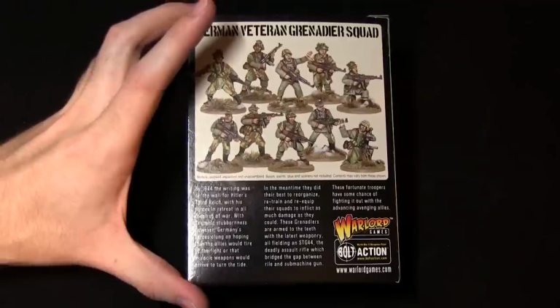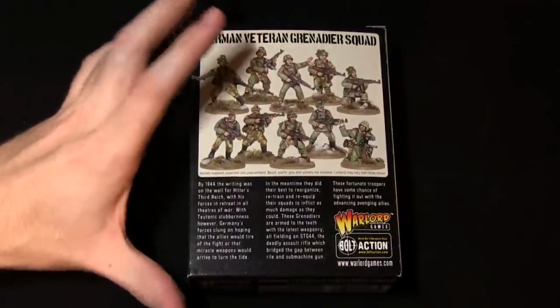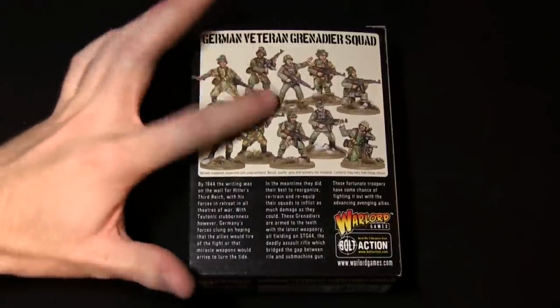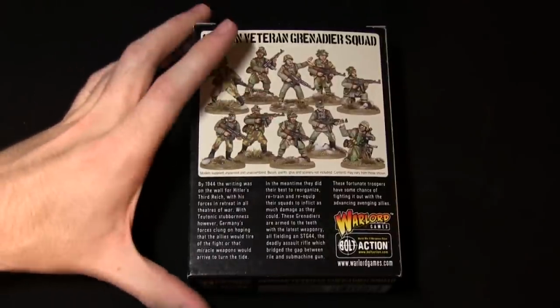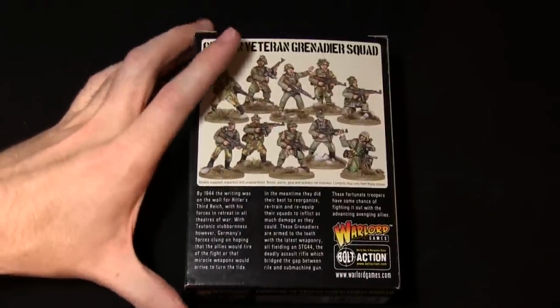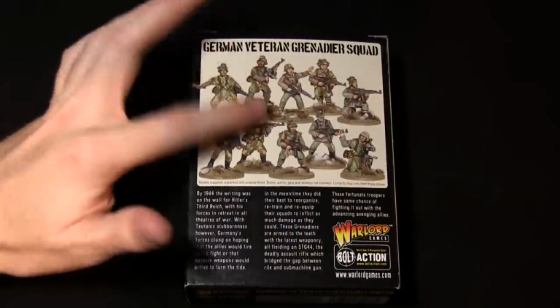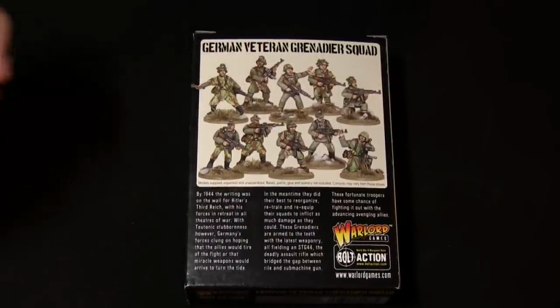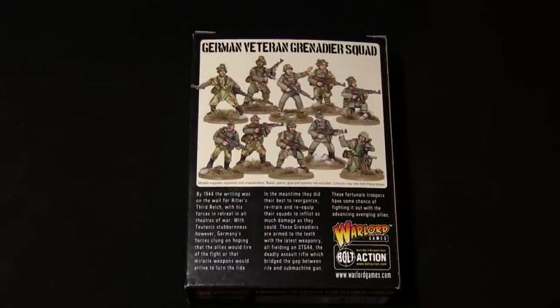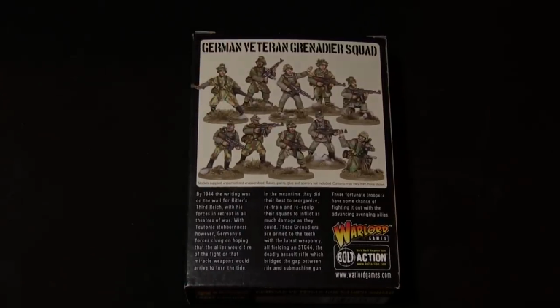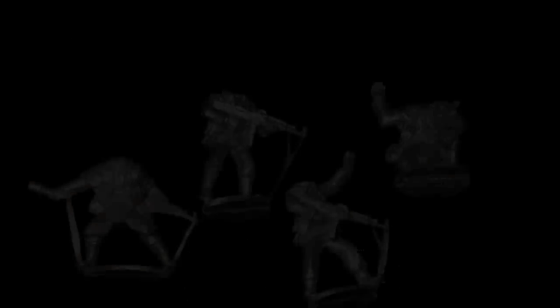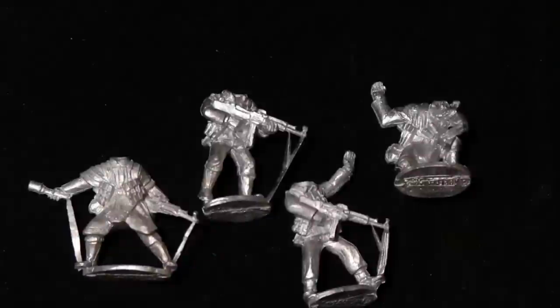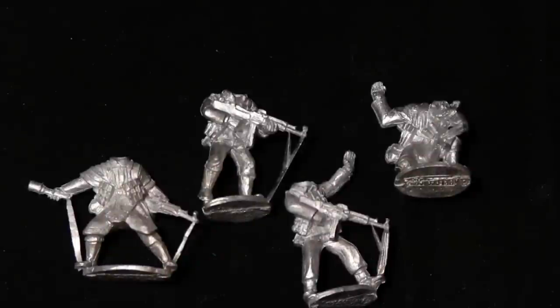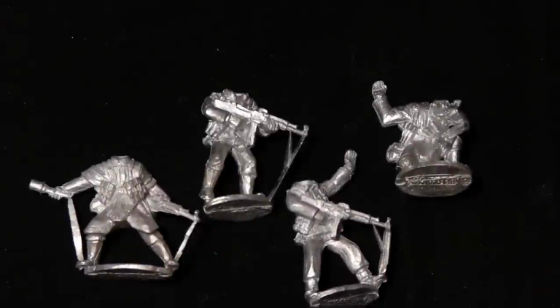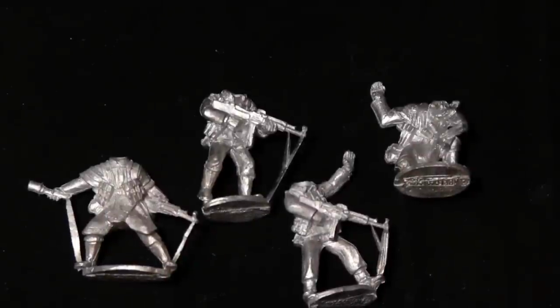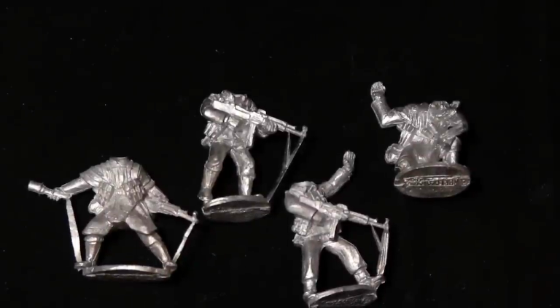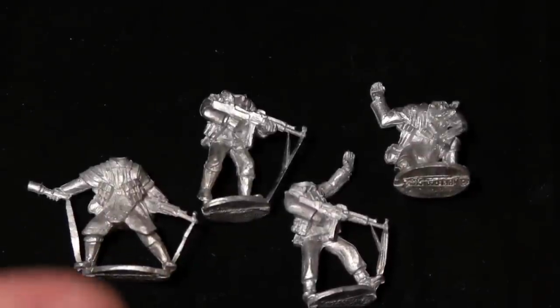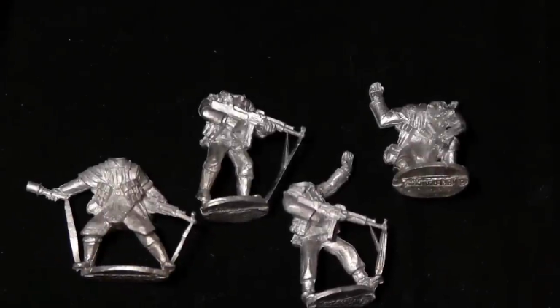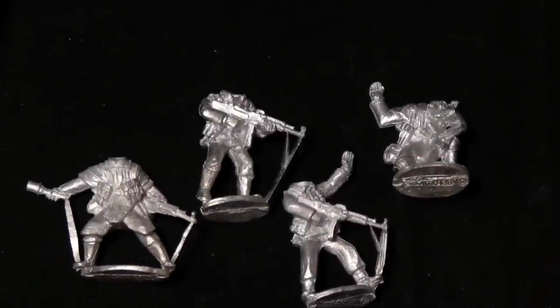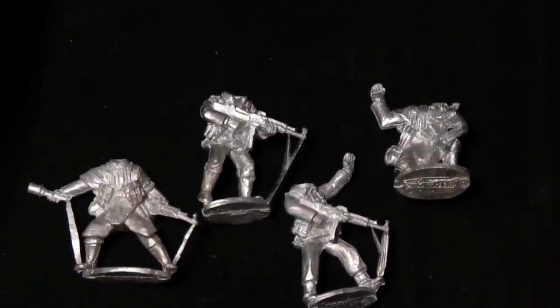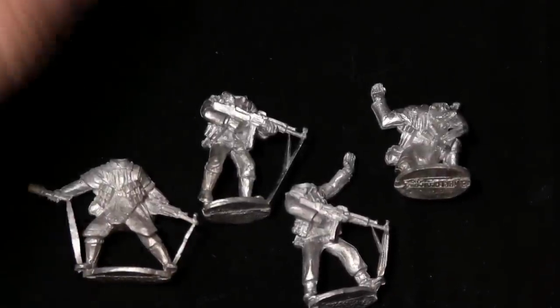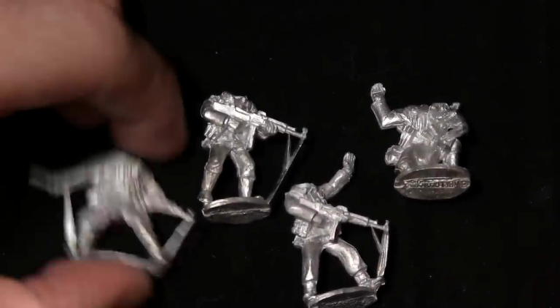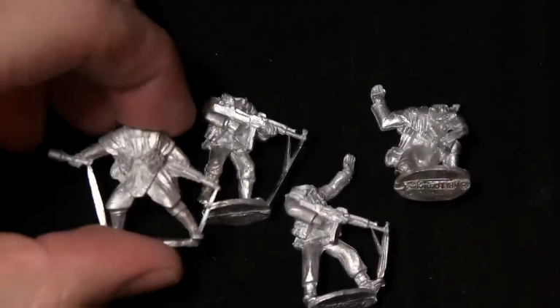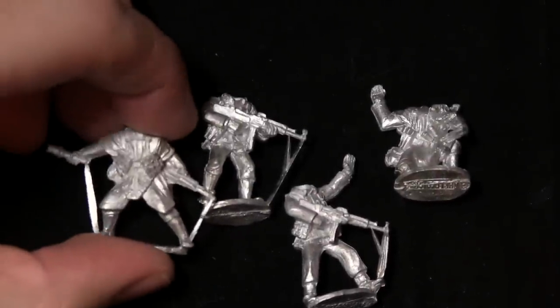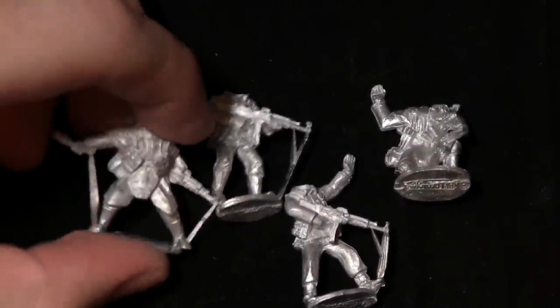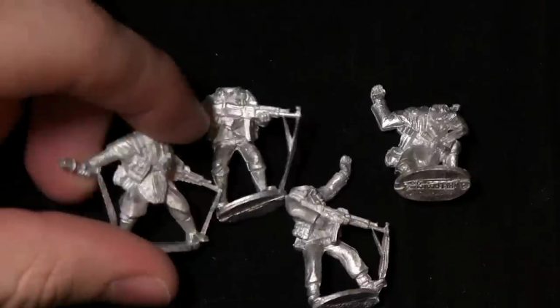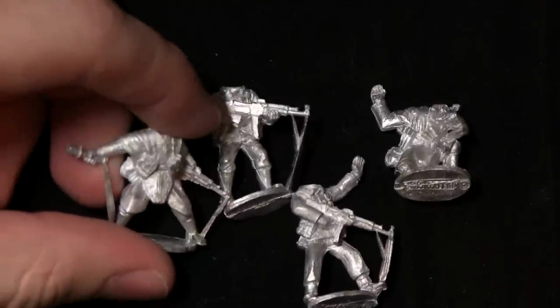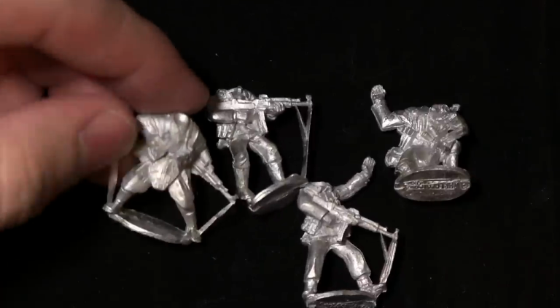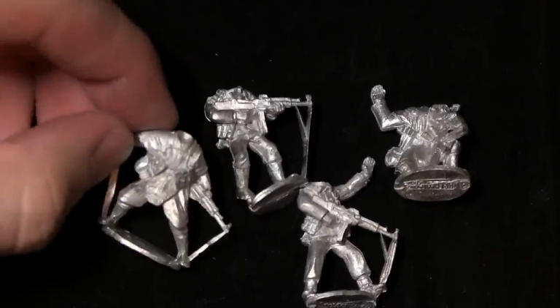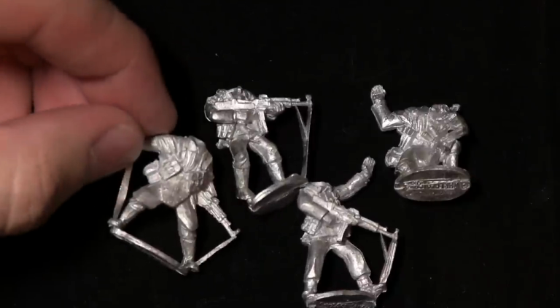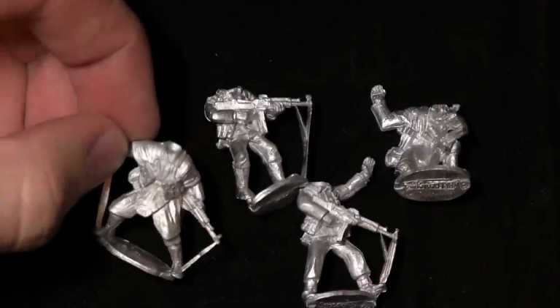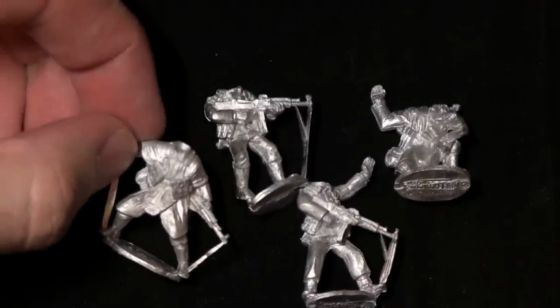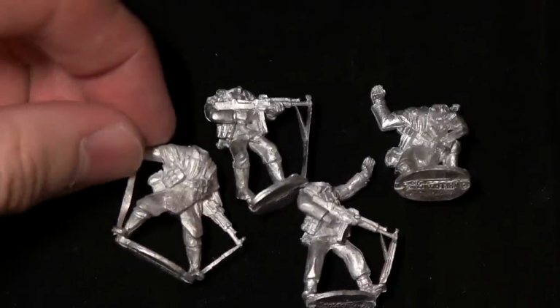So let's open up this squad and have a look at the contents. I've zoomed in on the miniatures to get a closer look at the detailing, and as you can see it's quite nicely defined - such as the fabric, especially on the ponchos here.